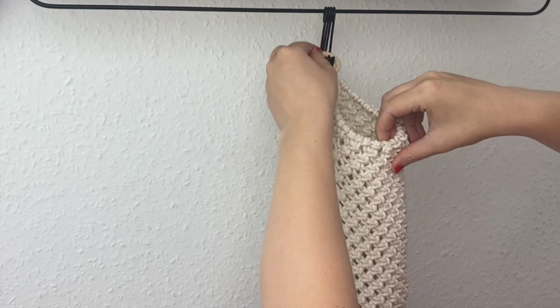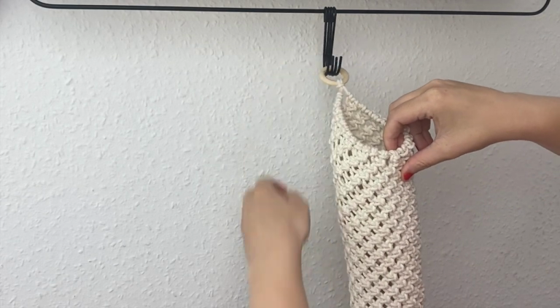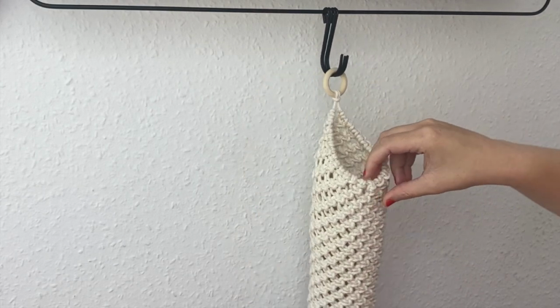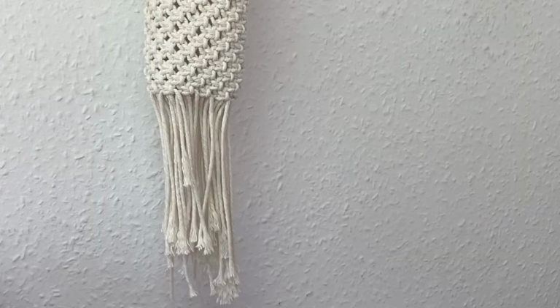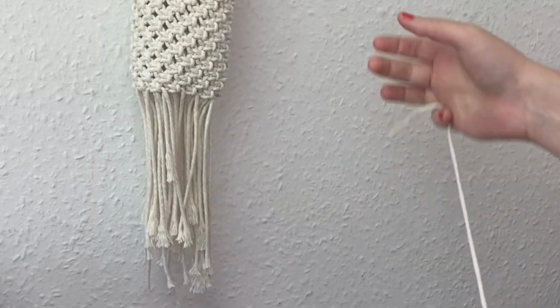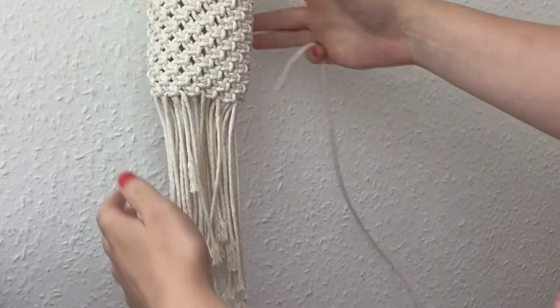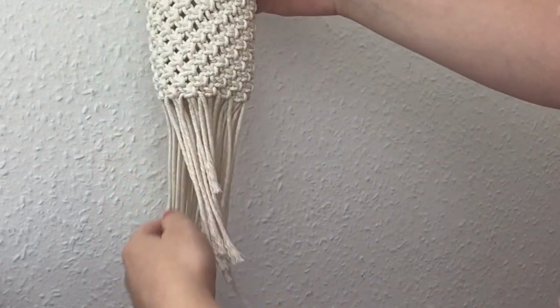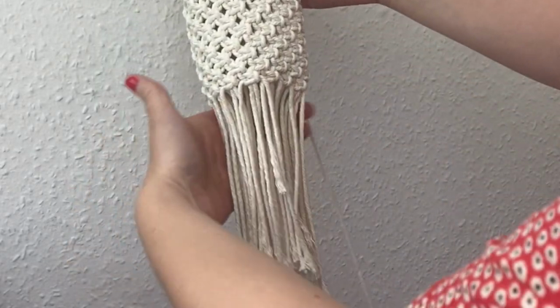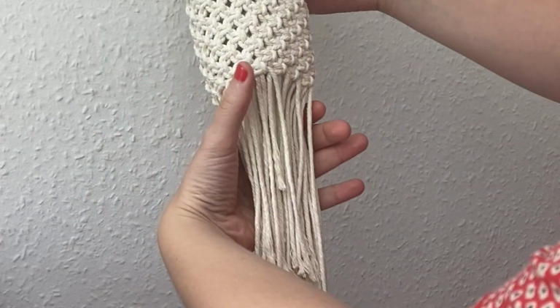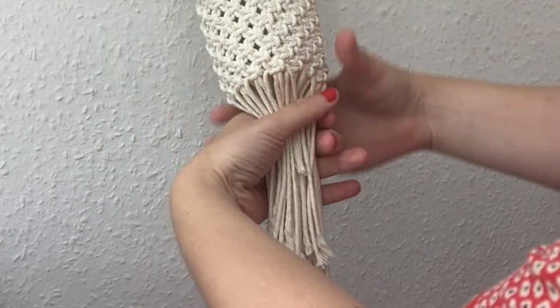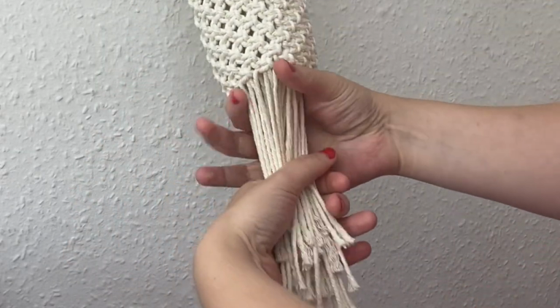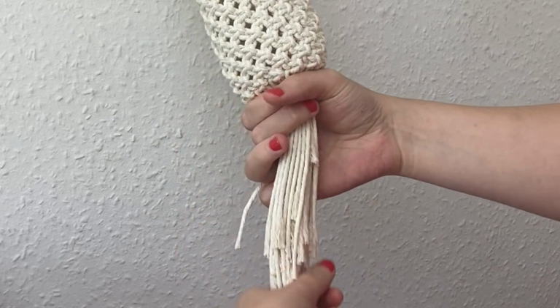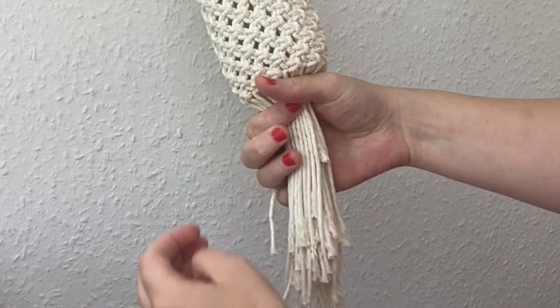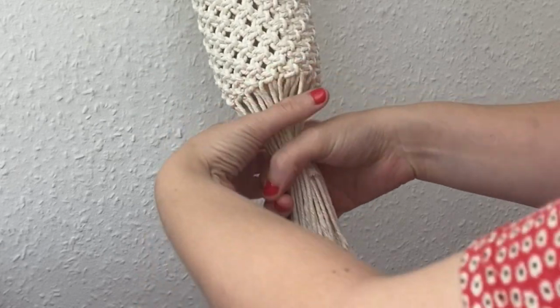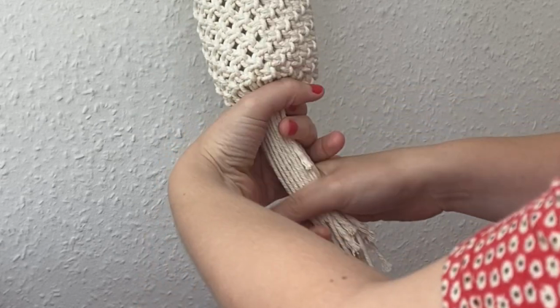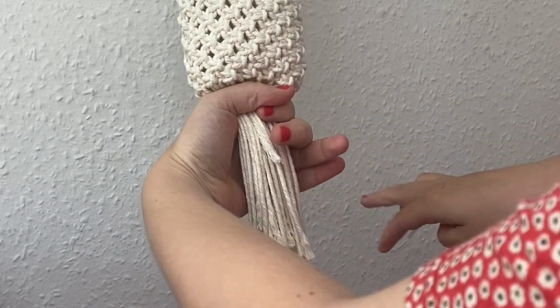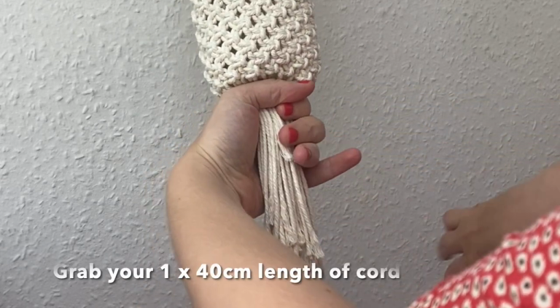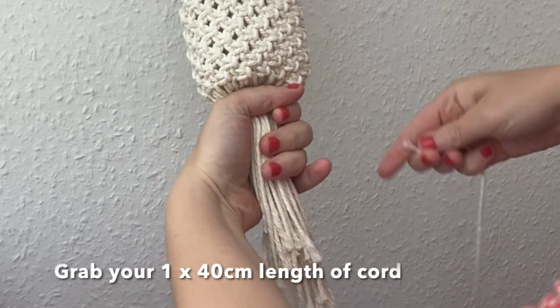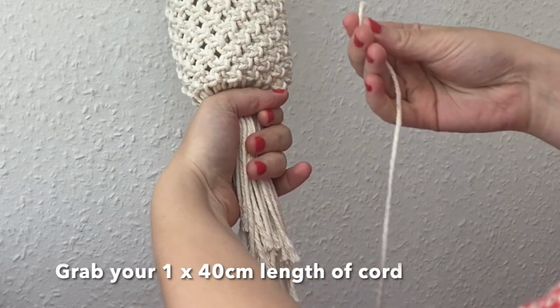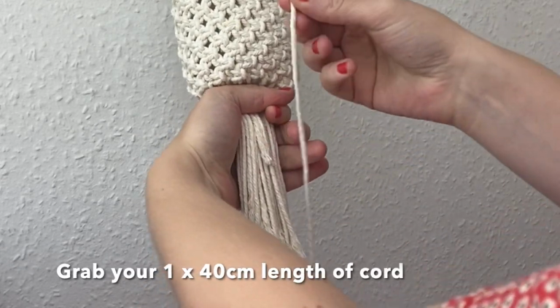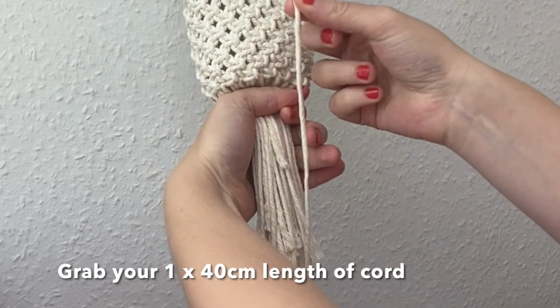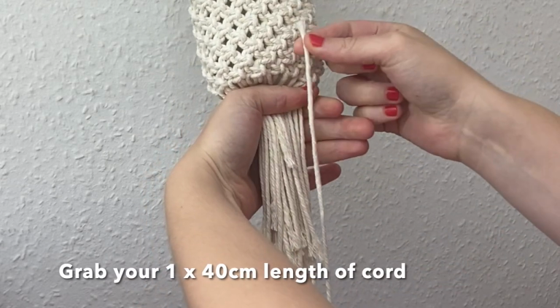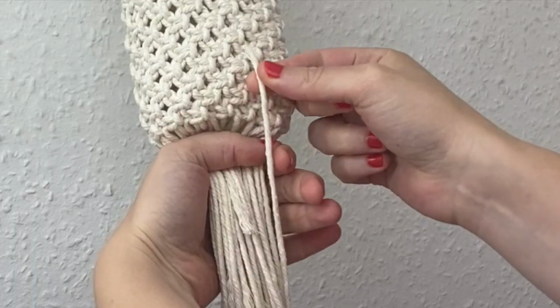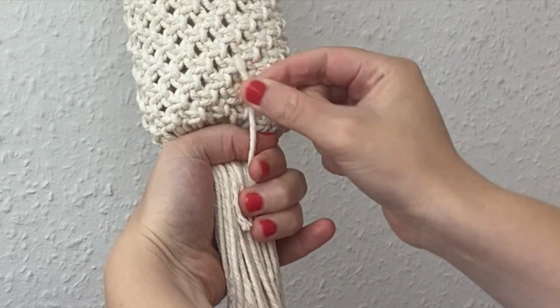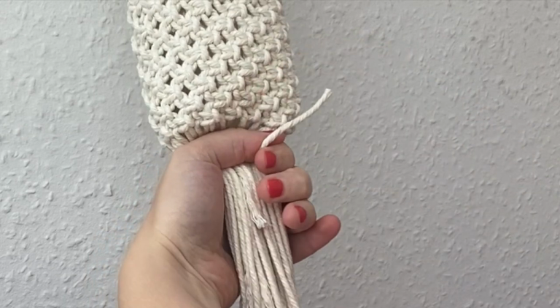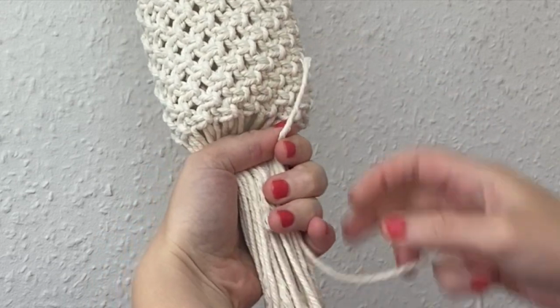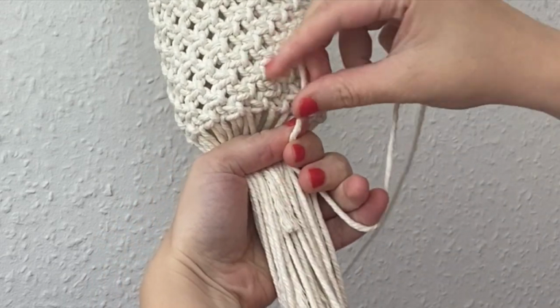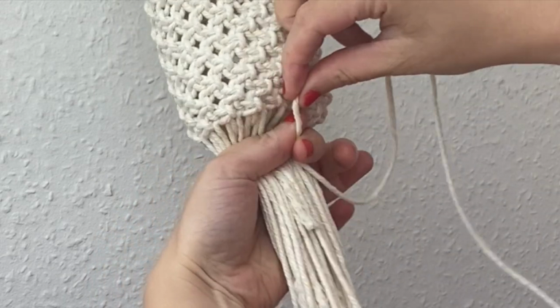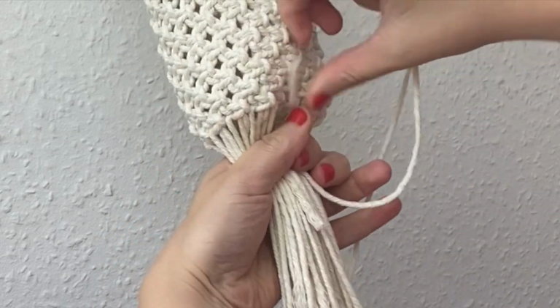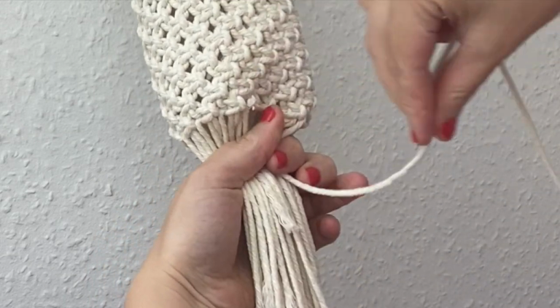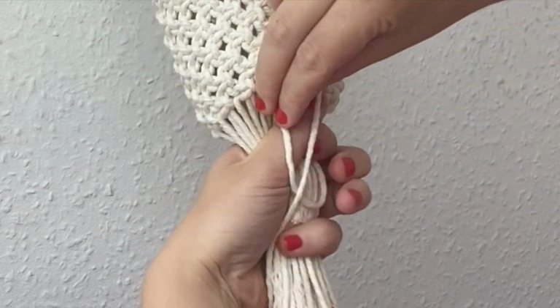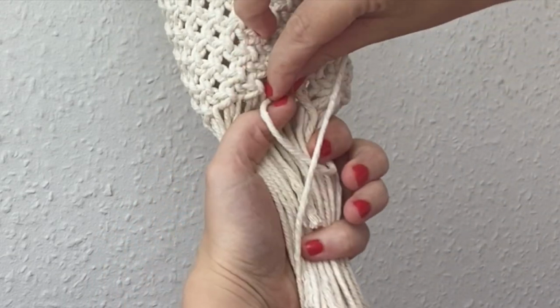So now it's time to do a wrapping knot at the bottom to secure it all. I'm going ahead and grabbing my 40 centimeter length of cord and grabbing all the cords in my left hand just like this. I'm going to use the cord to create a small tail at the top and then make a loop at the bottom.